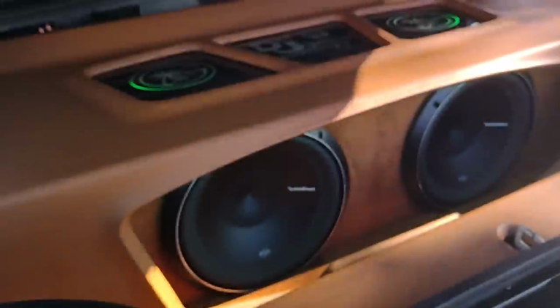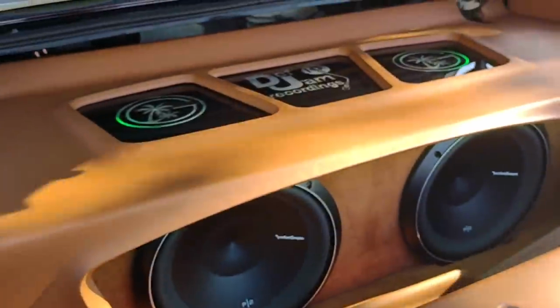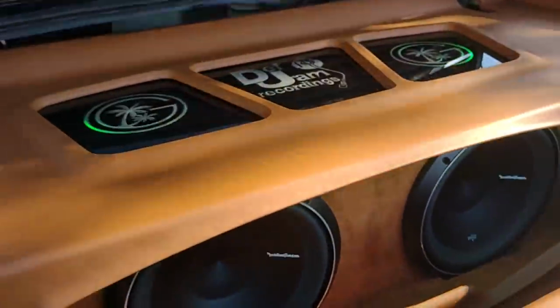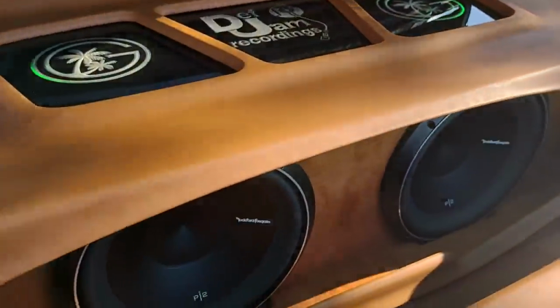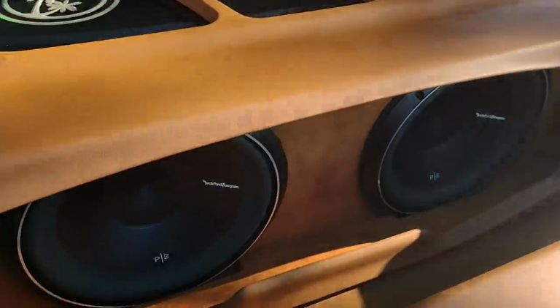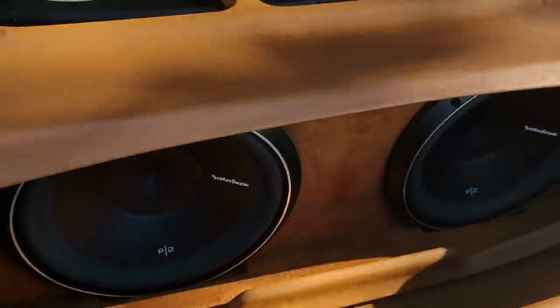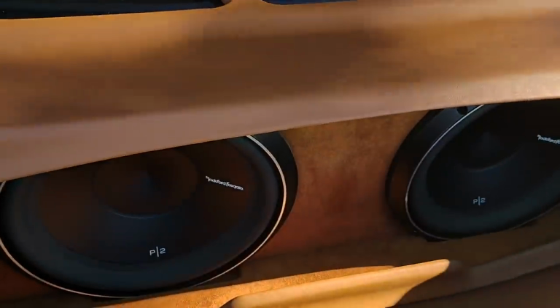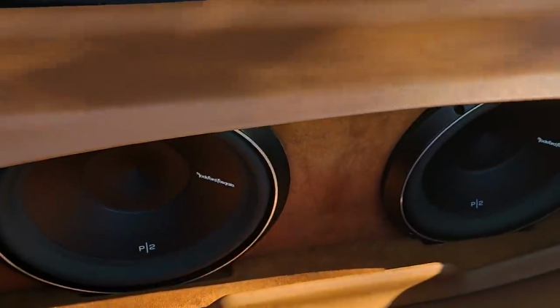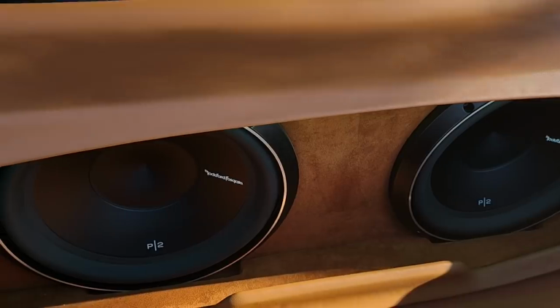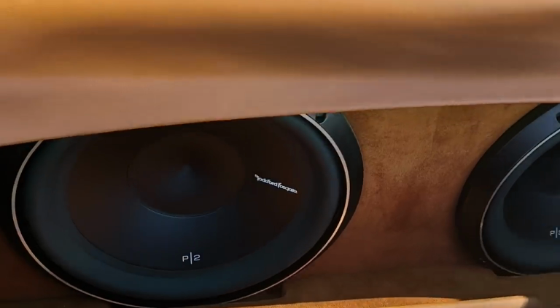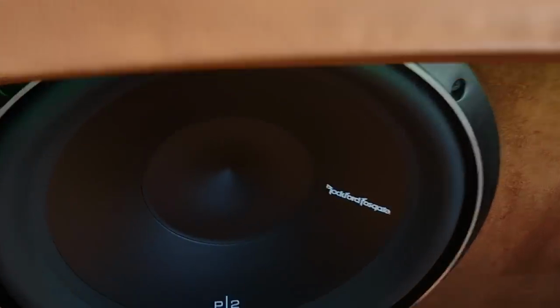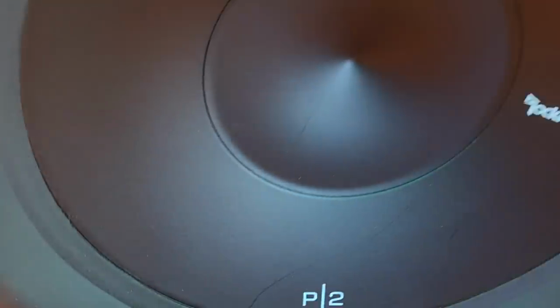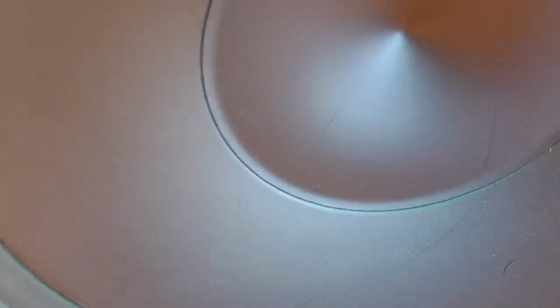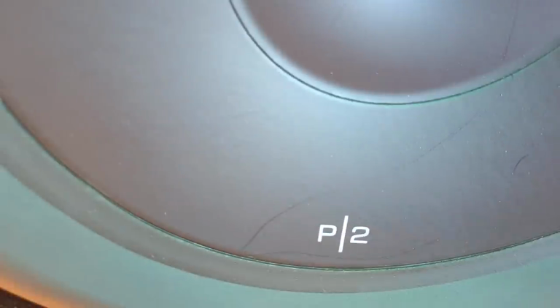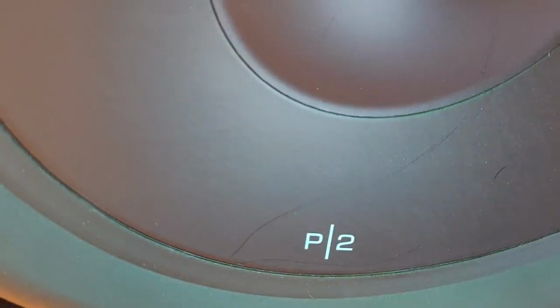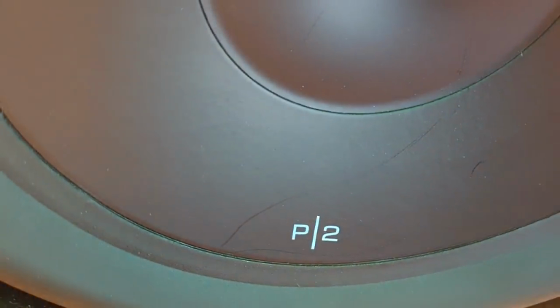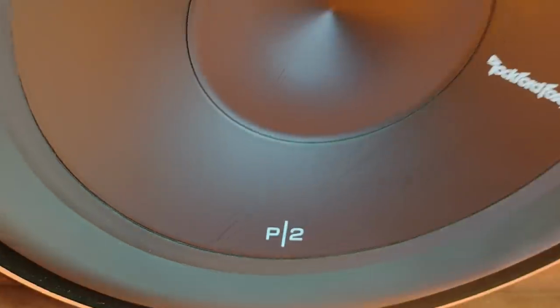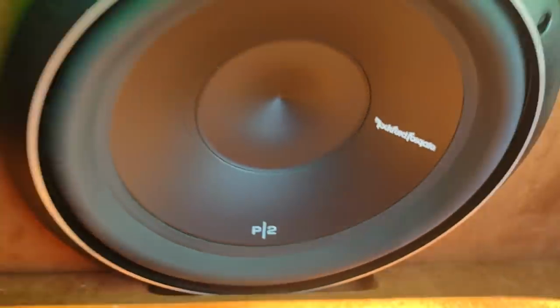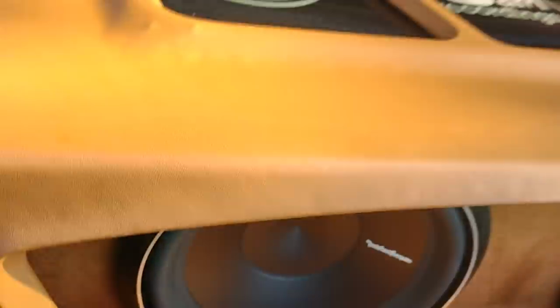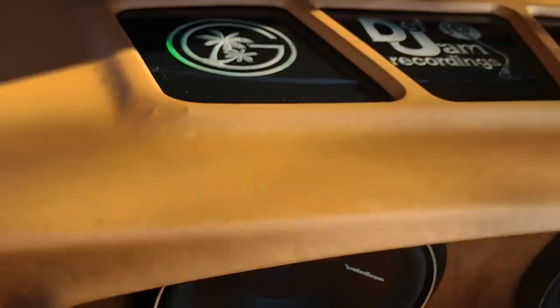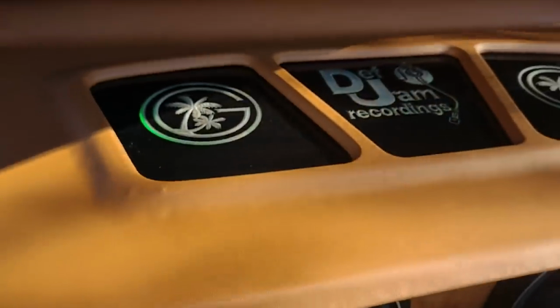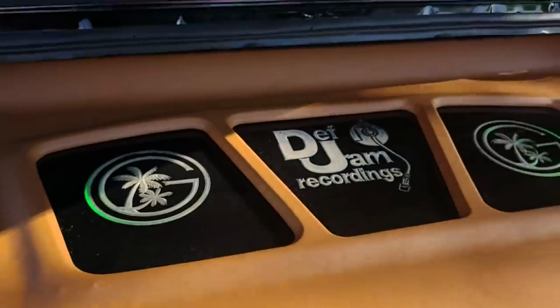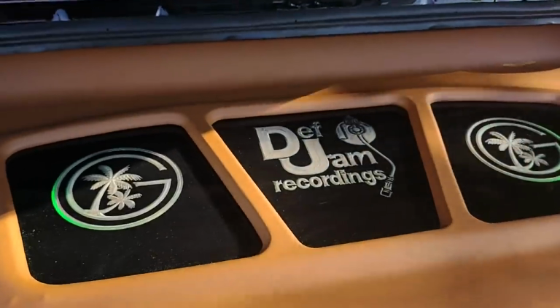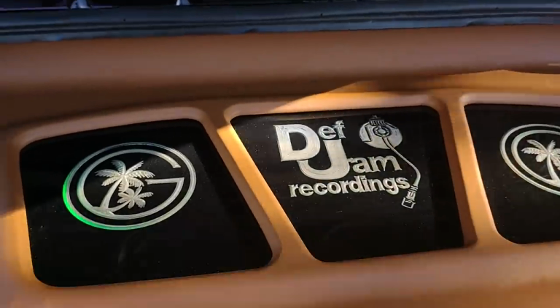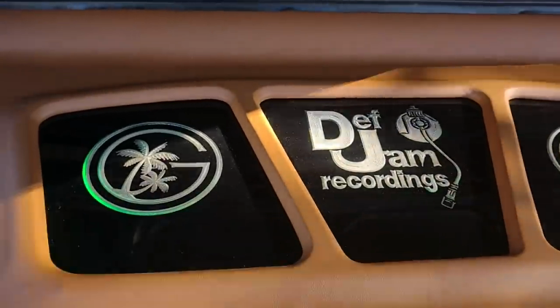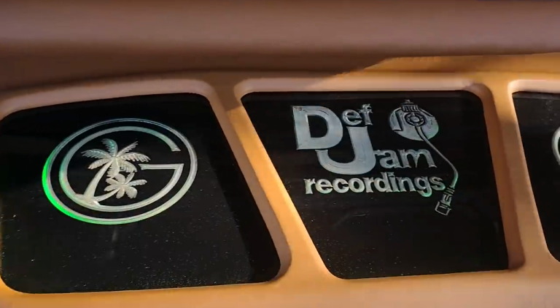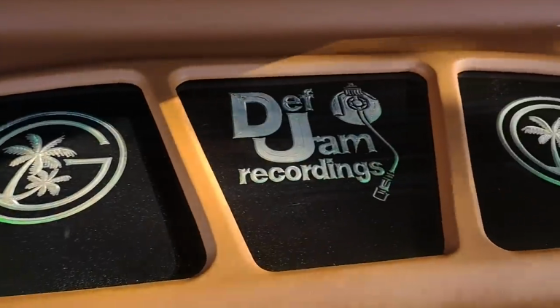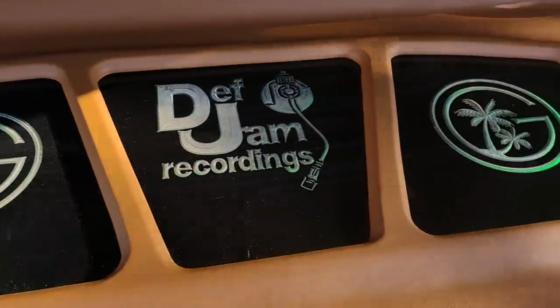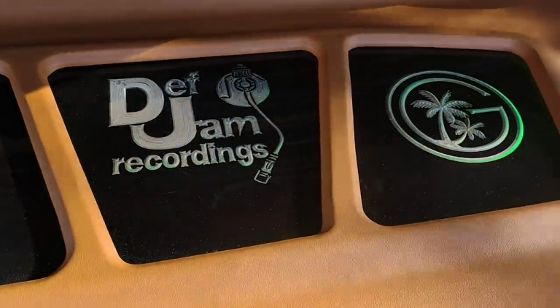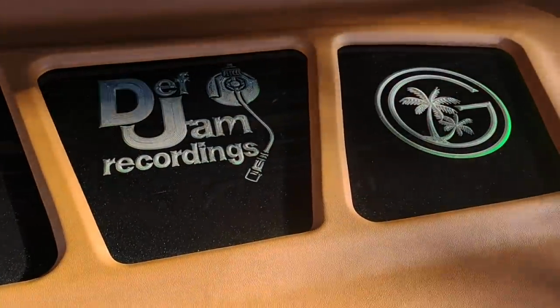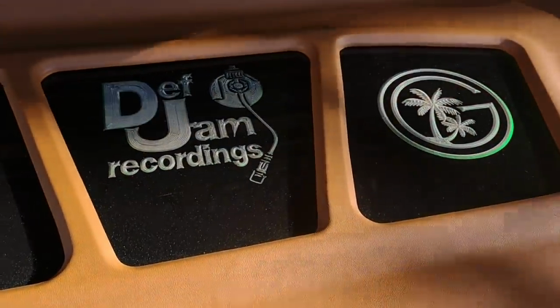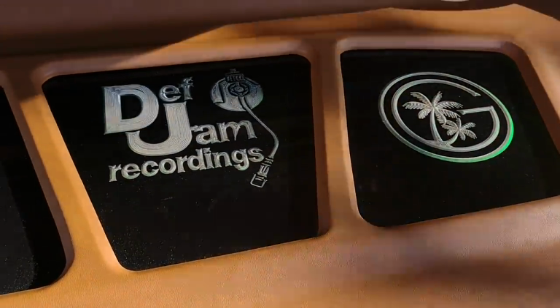Little mild custom trunk. Getting a set of two P2s on a thousand-one Rockford. 404.